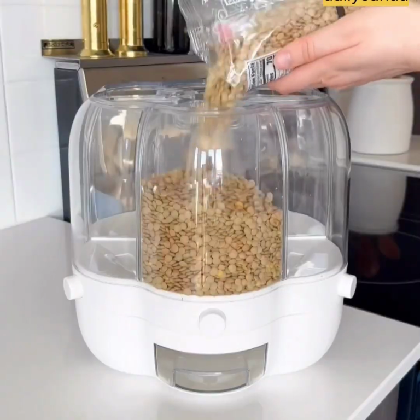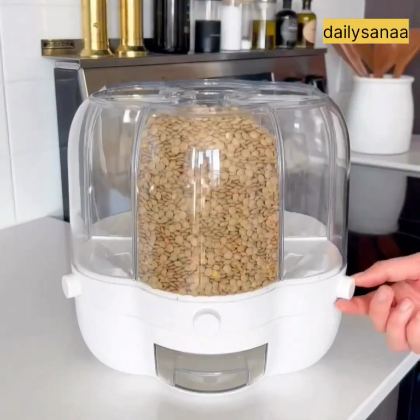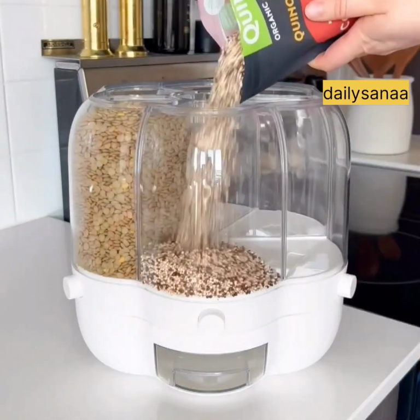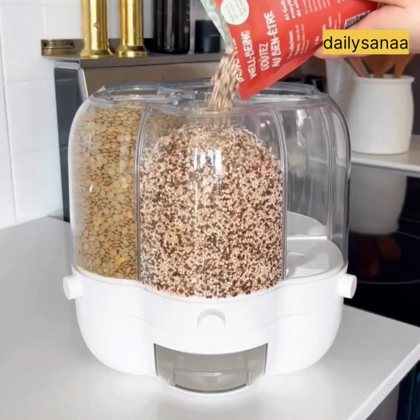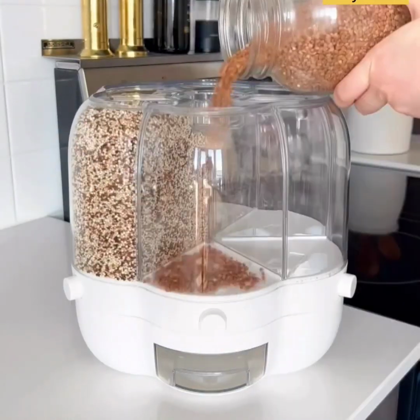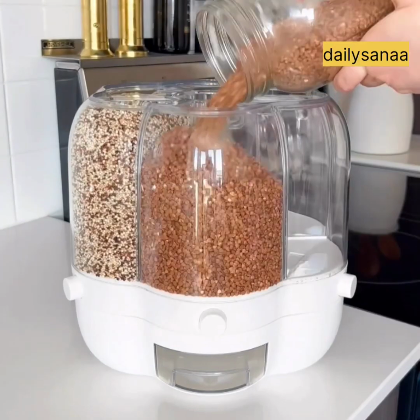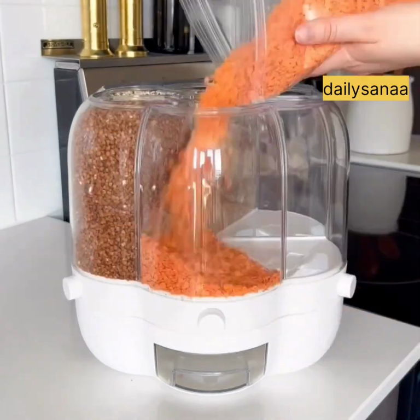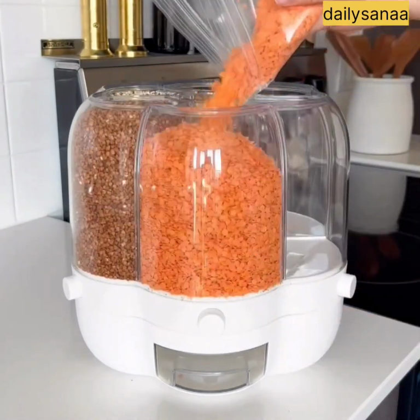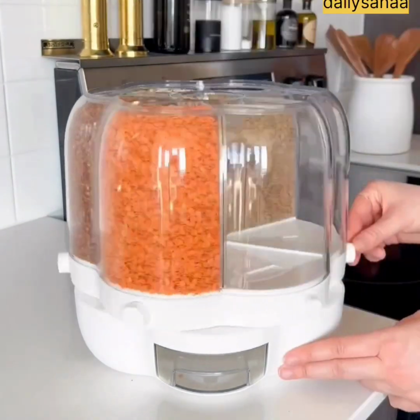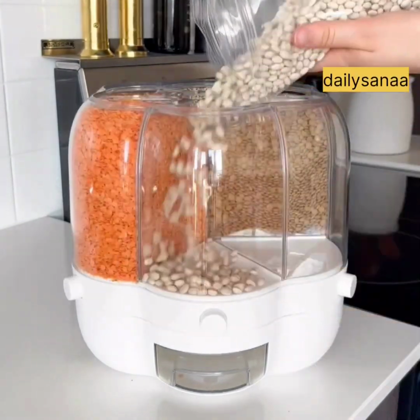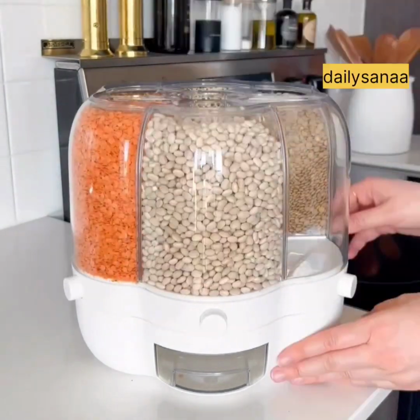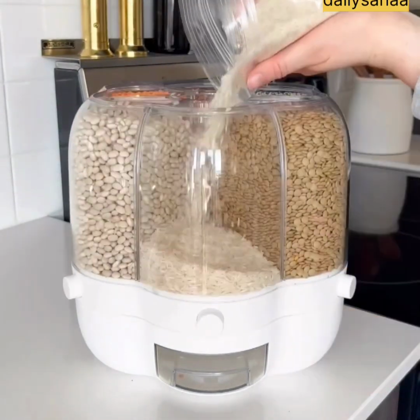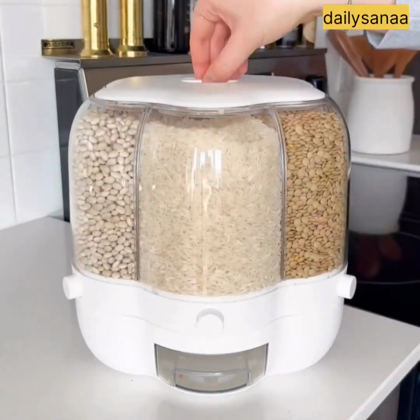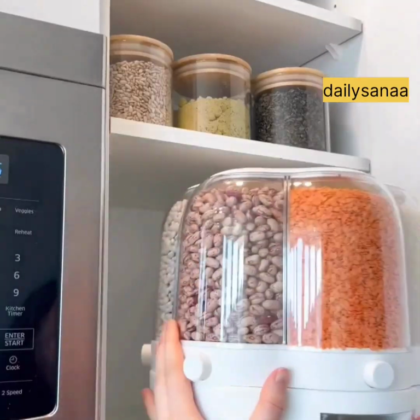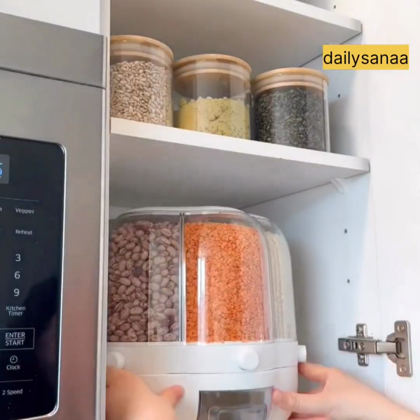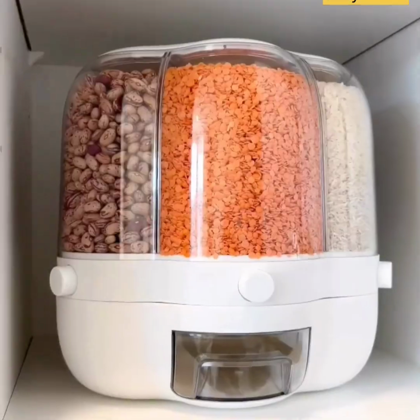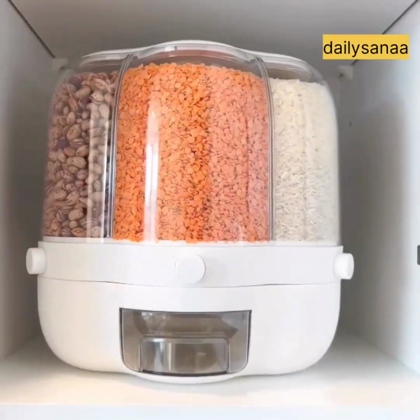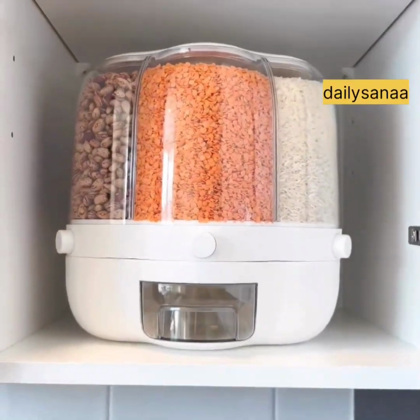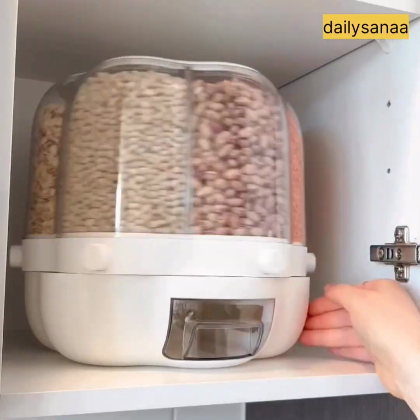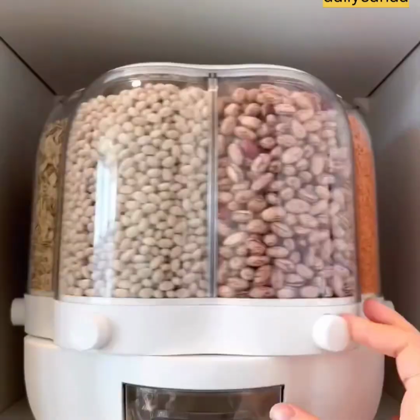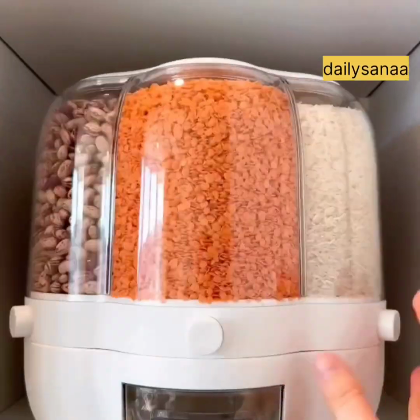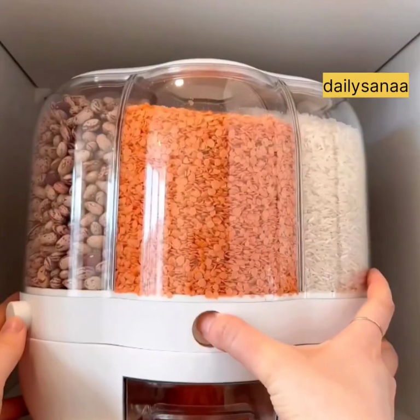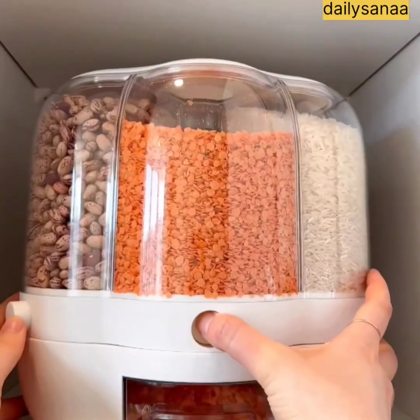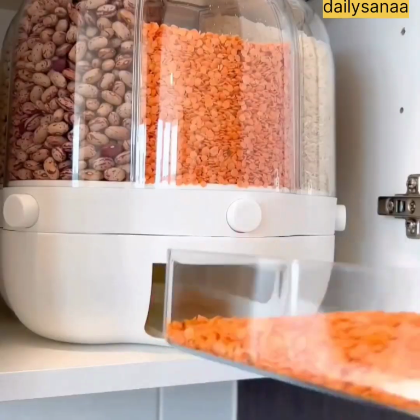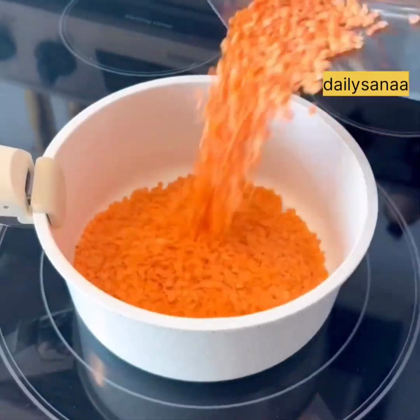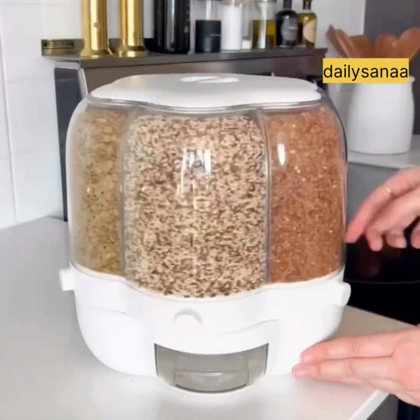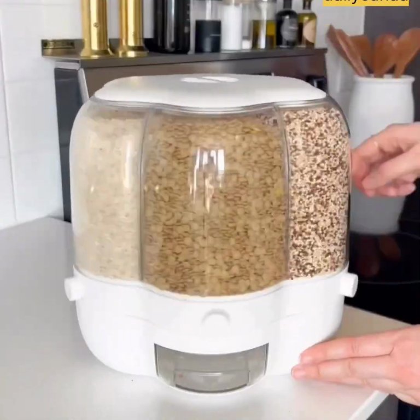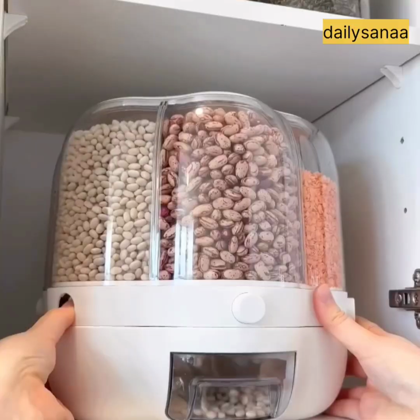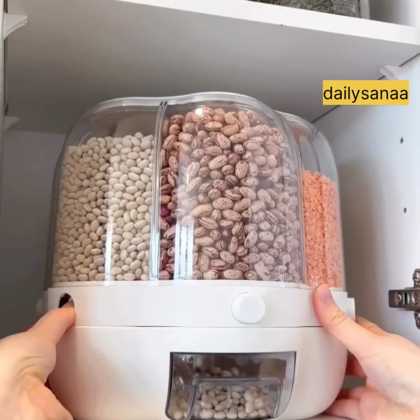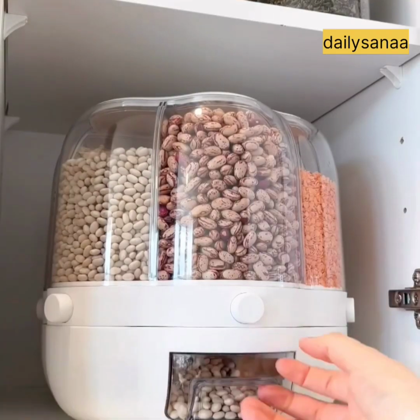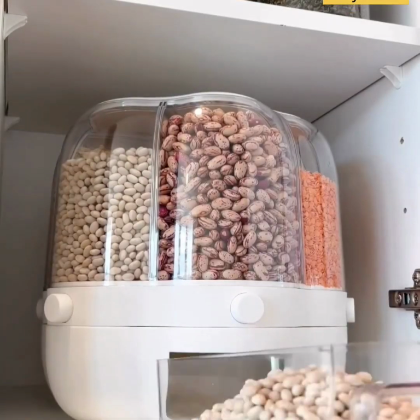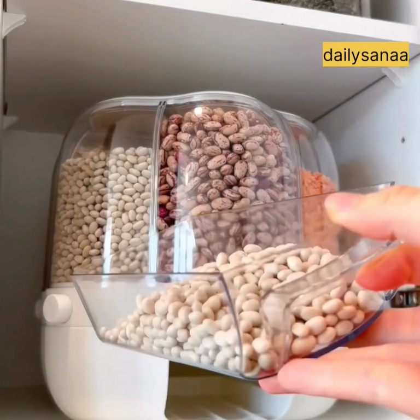This rotating dispenser has six compartments and each can be filled with about two pounds of small grain. It doesn't take up a lot of space and you can easily rotate it to the grain that you need. I also like that you can dispense grains from the side.